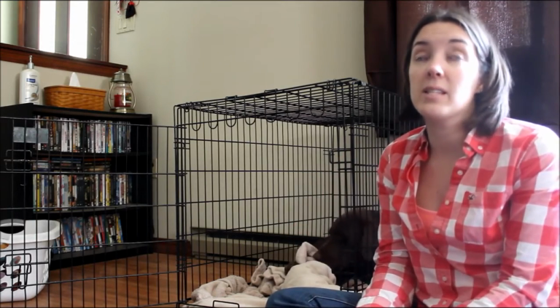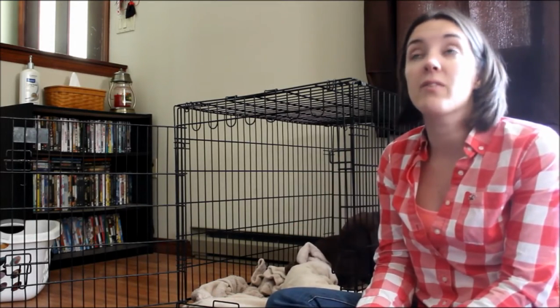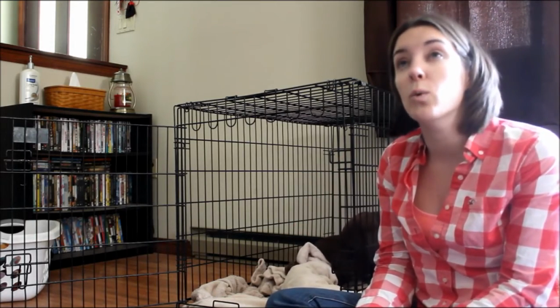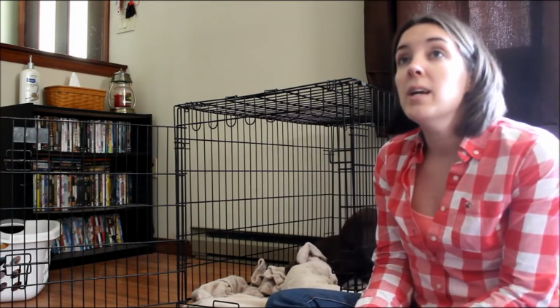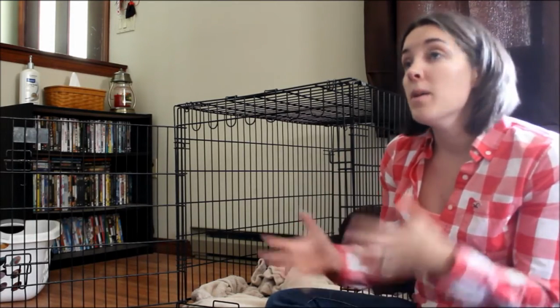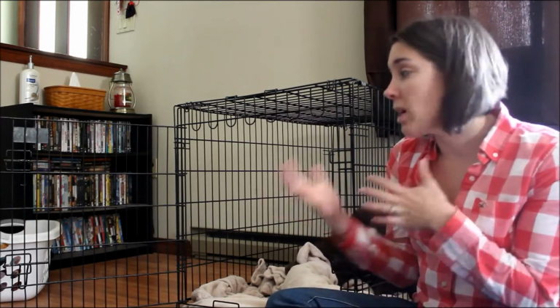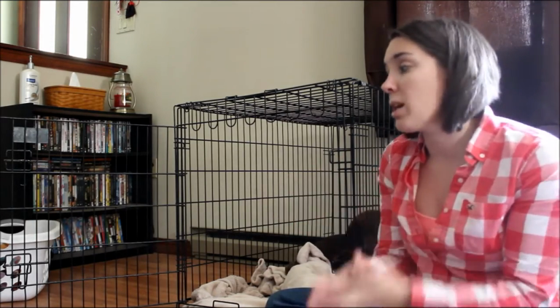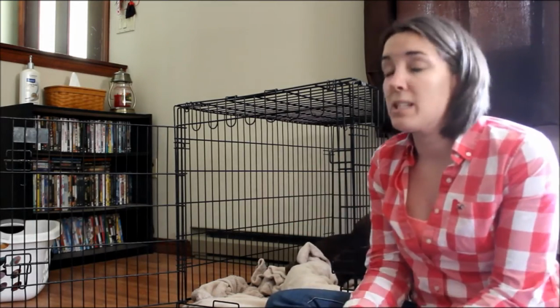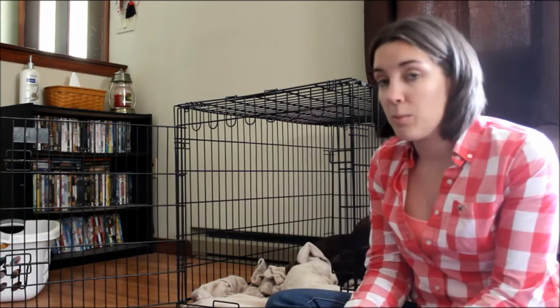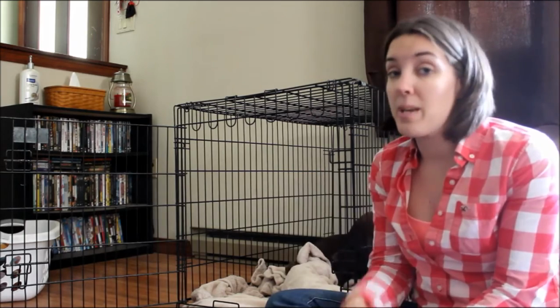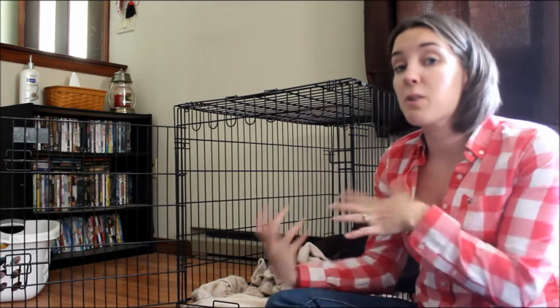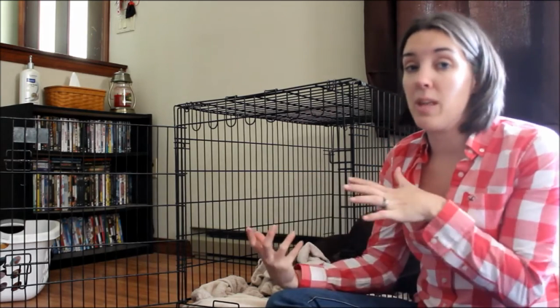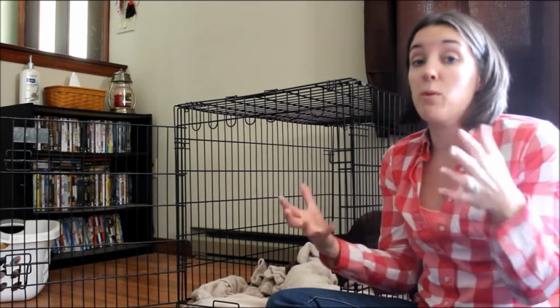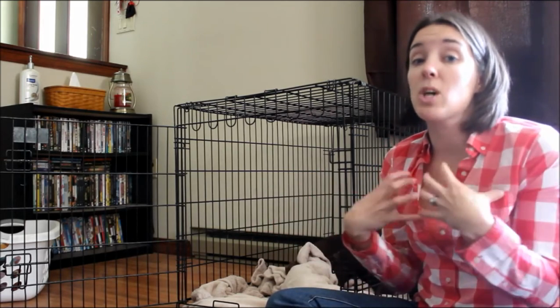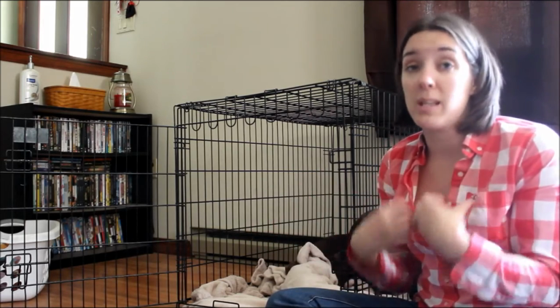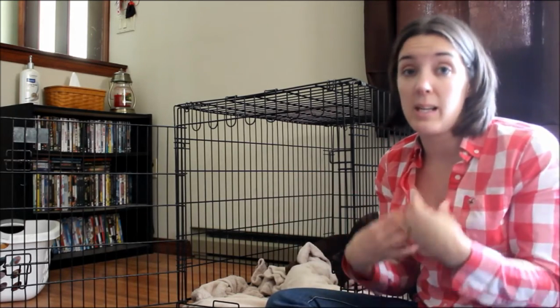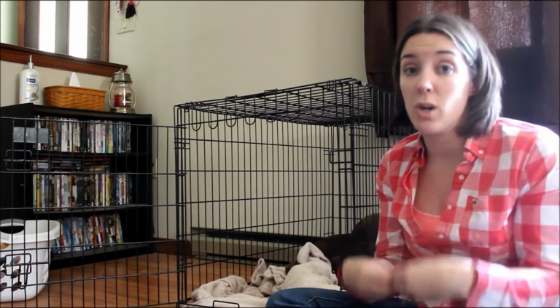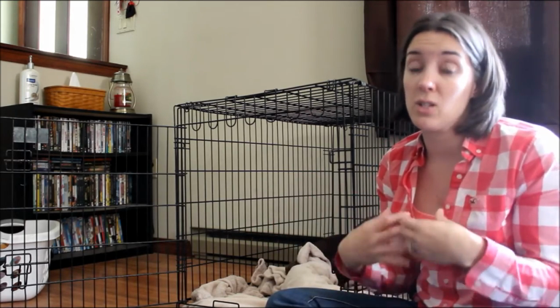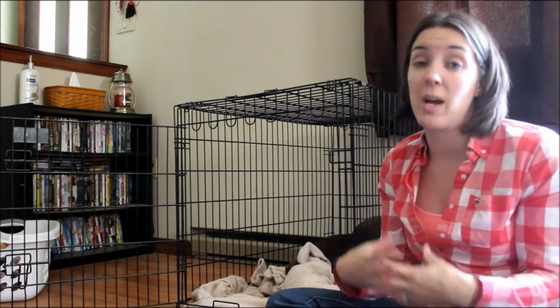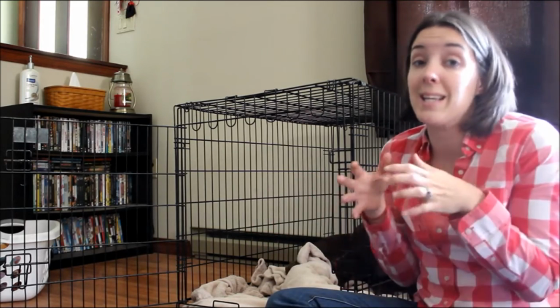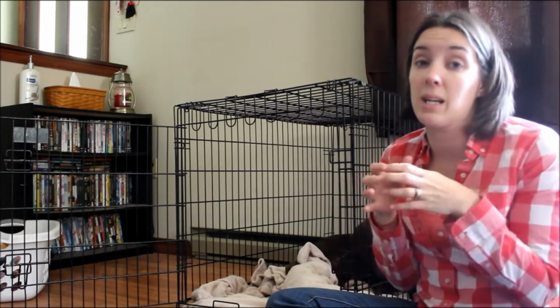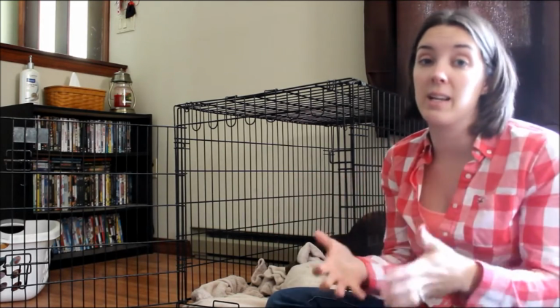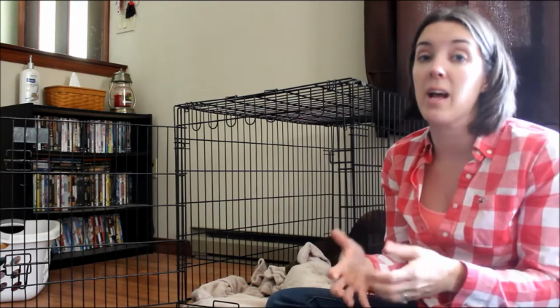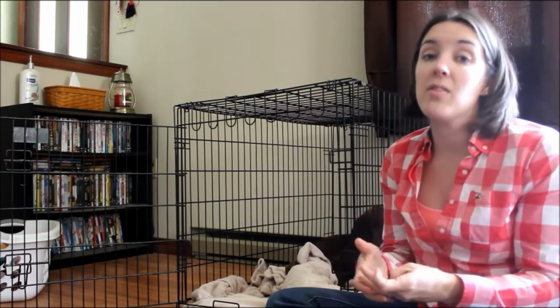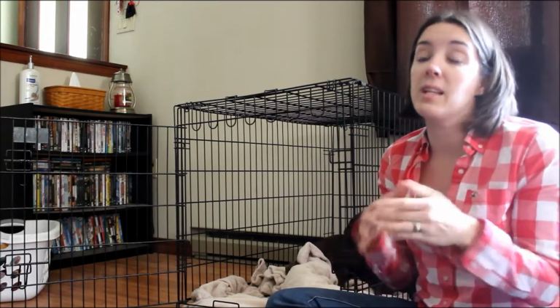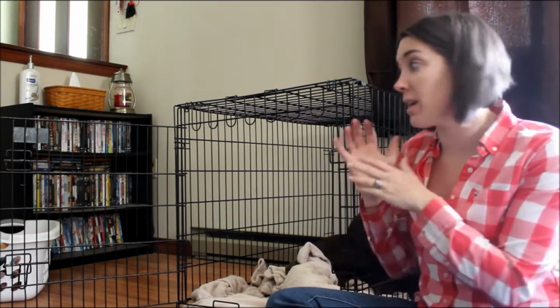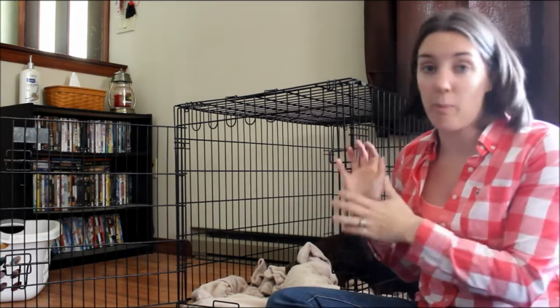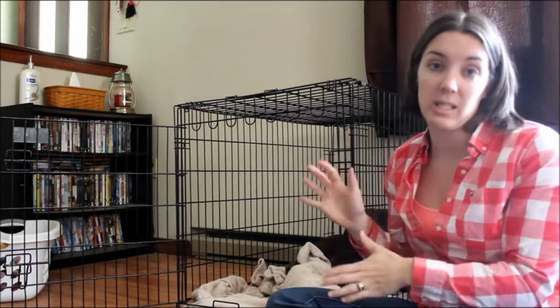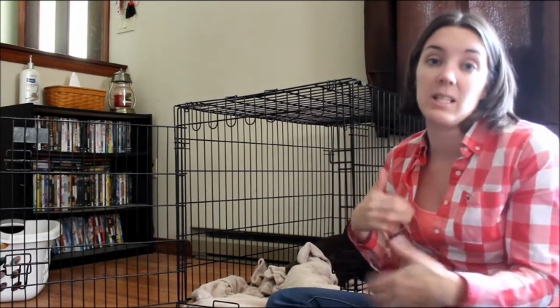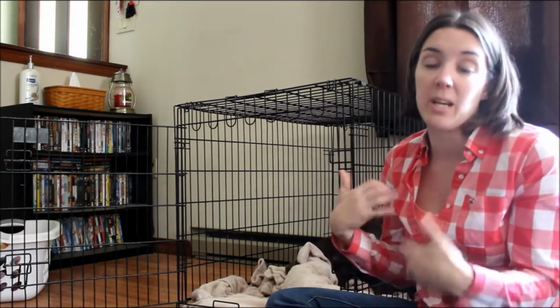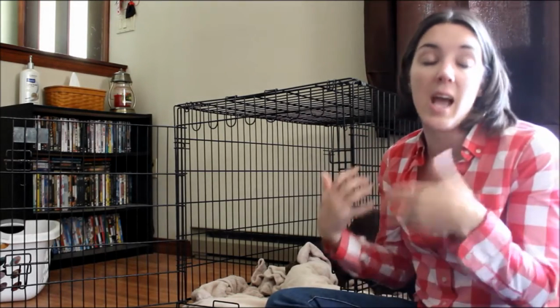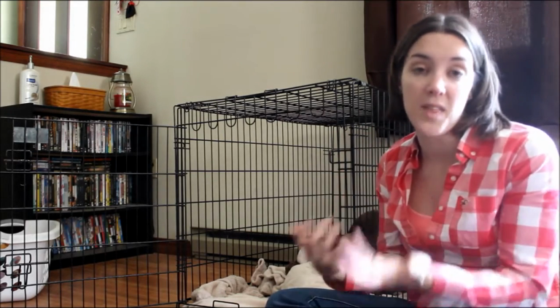We talked about dogs being denning animals and being comfortable in a crate, but if you put a dog with anxiety, nervousness, or stress in a confined area, it's not a safe place — it becomes a negative thing.